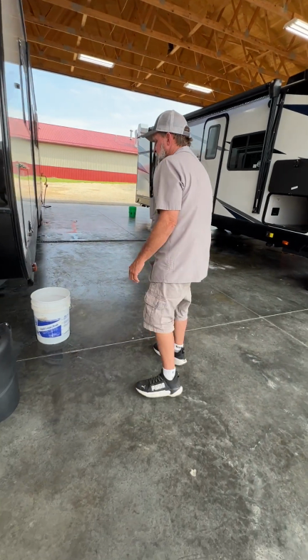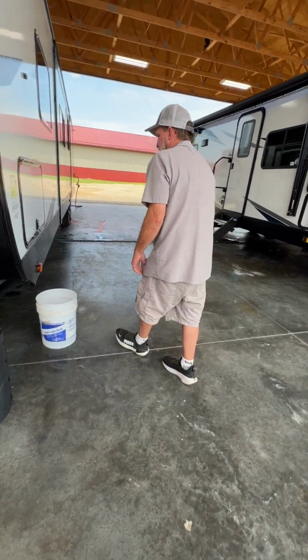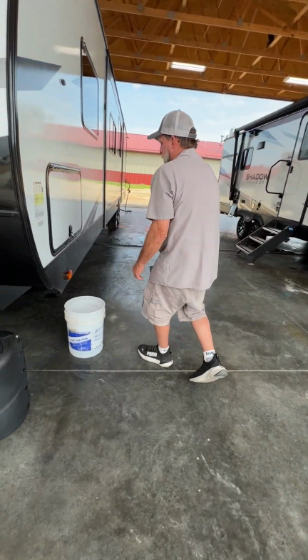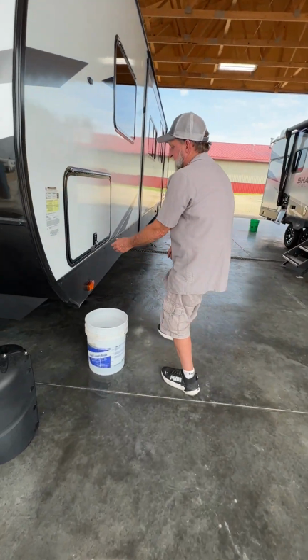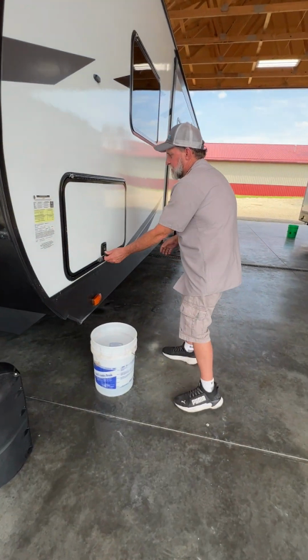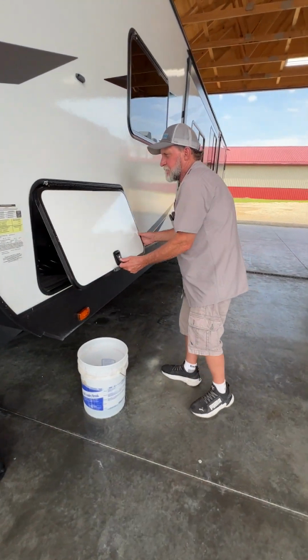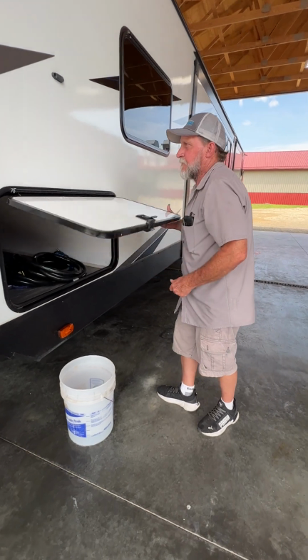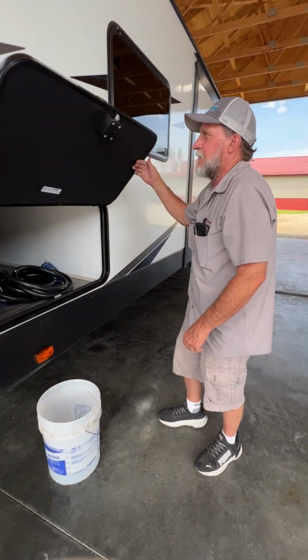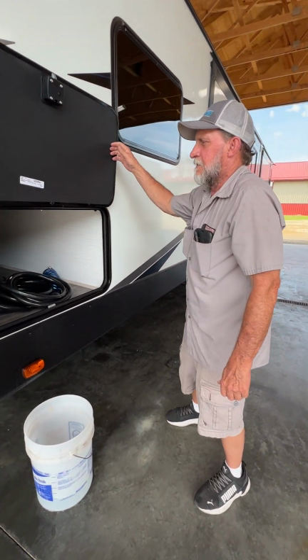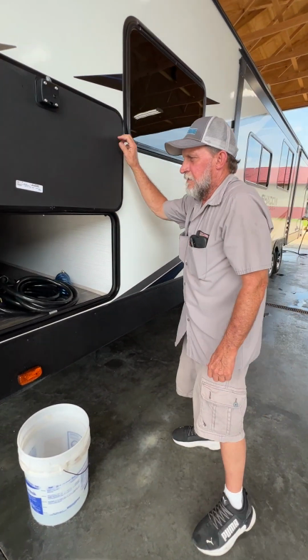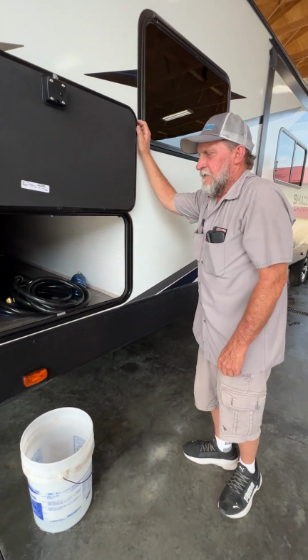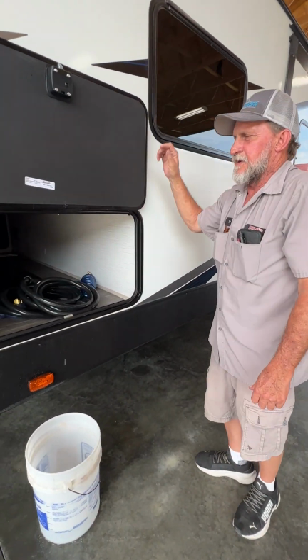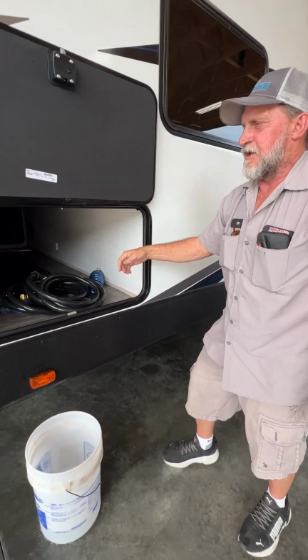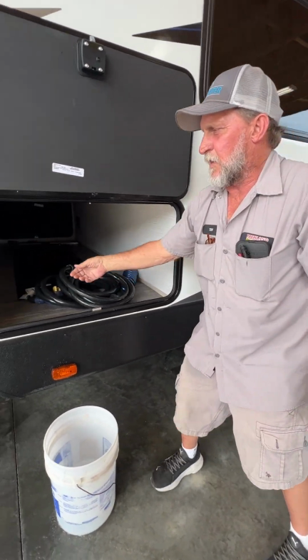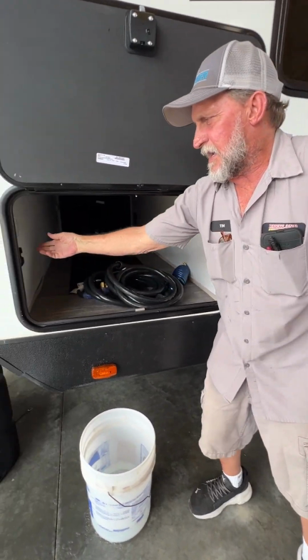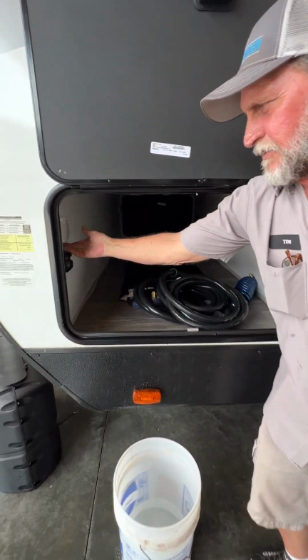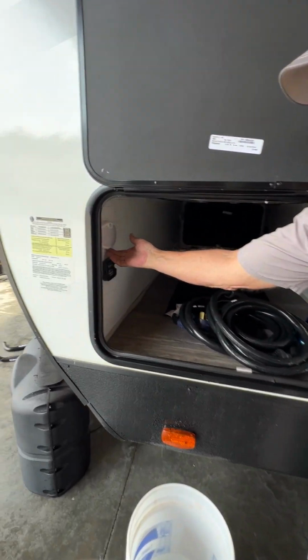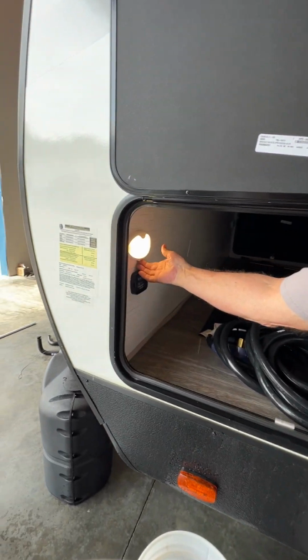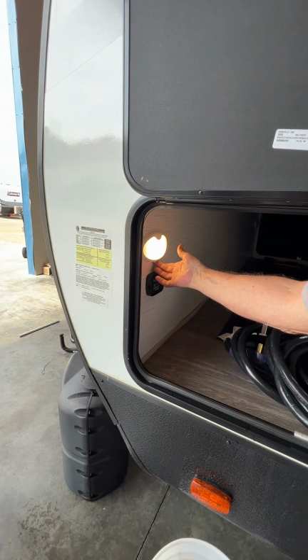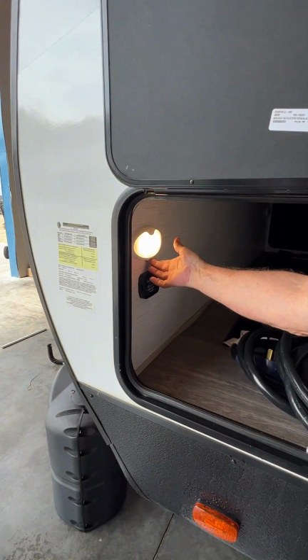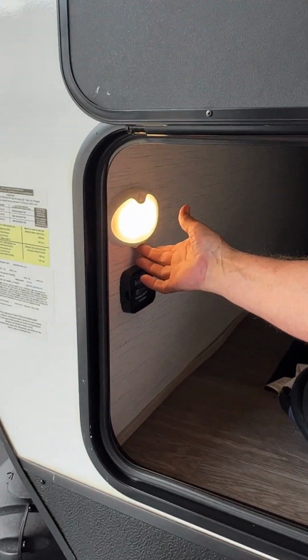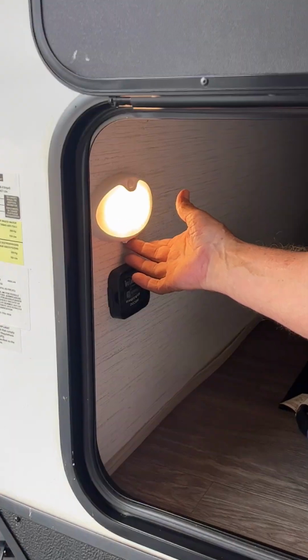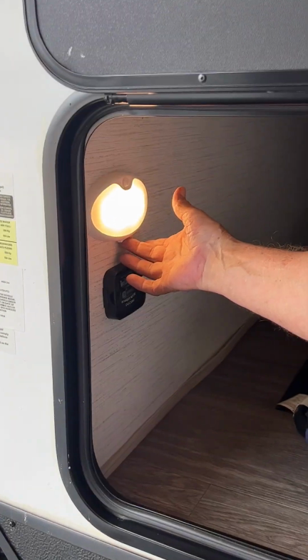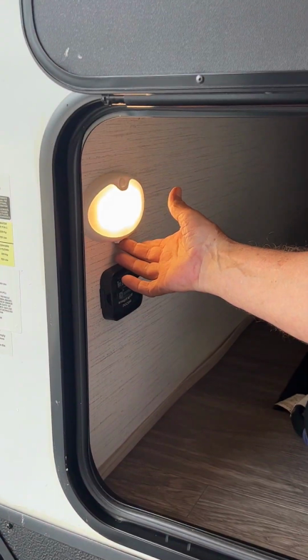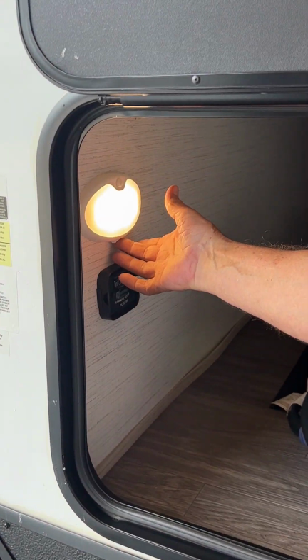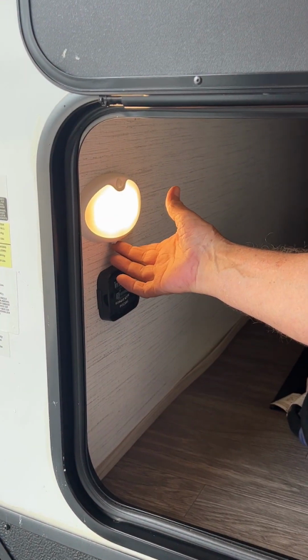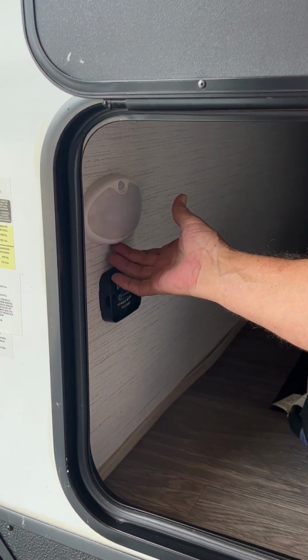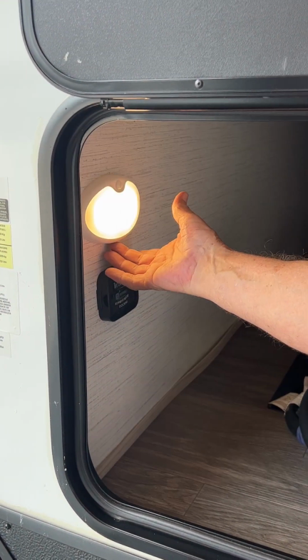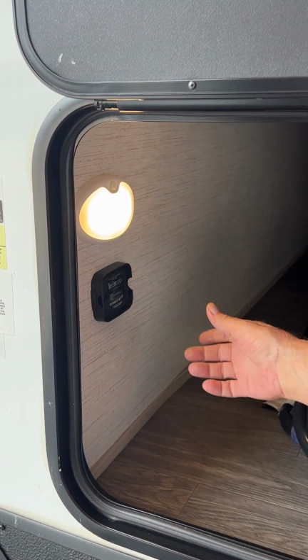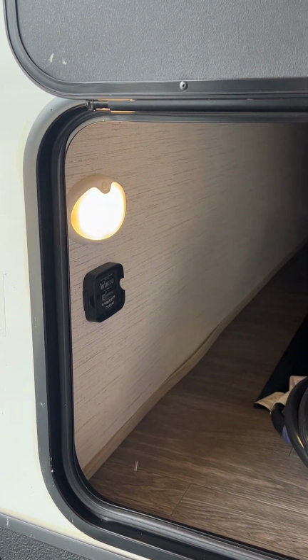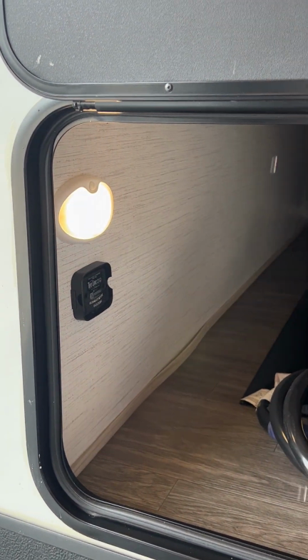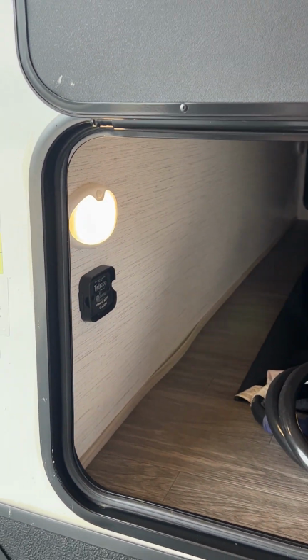Your front compartment here has a two-way light on each side. You turn it one way and it comes on with motion; turn it the other way and it's on 24-7.